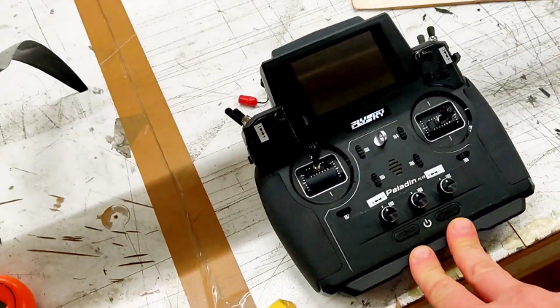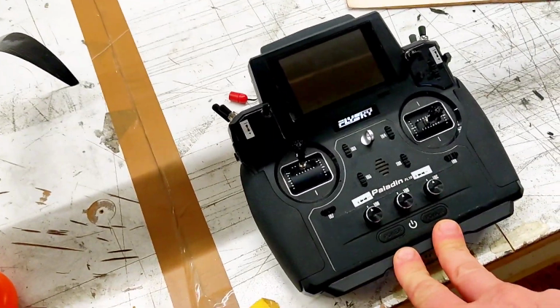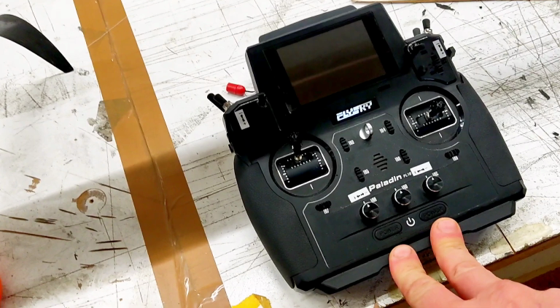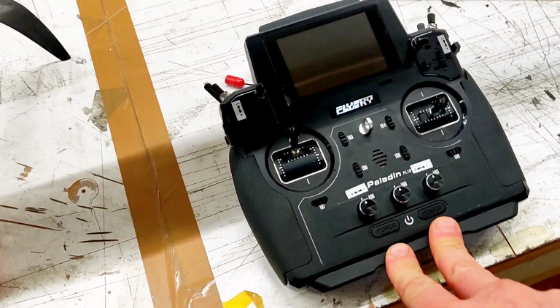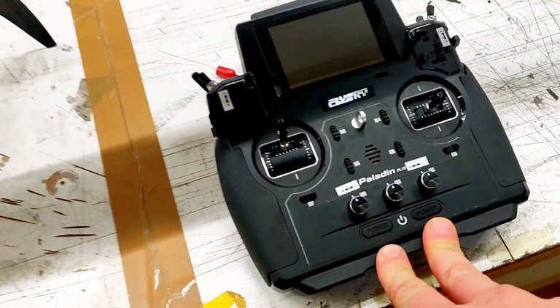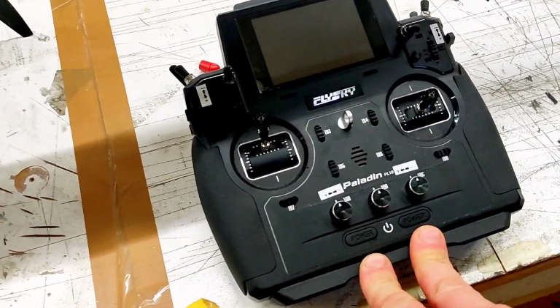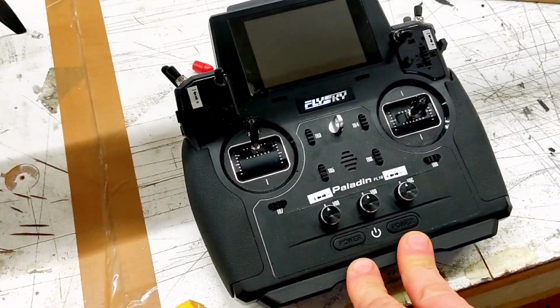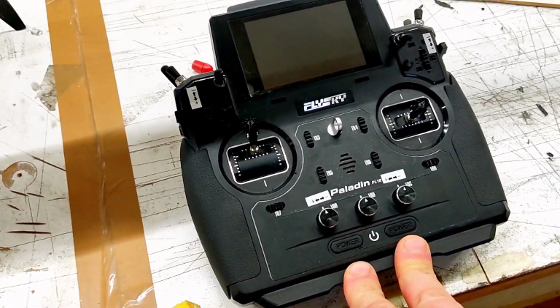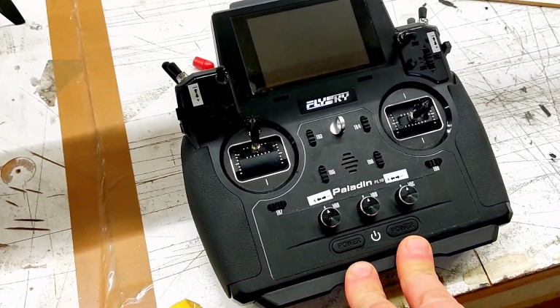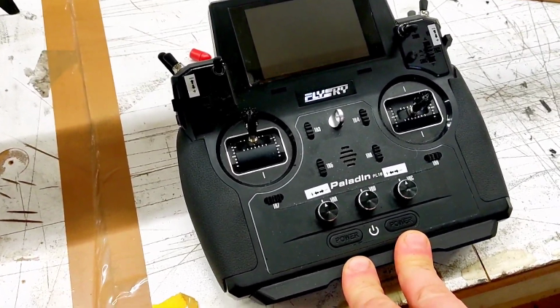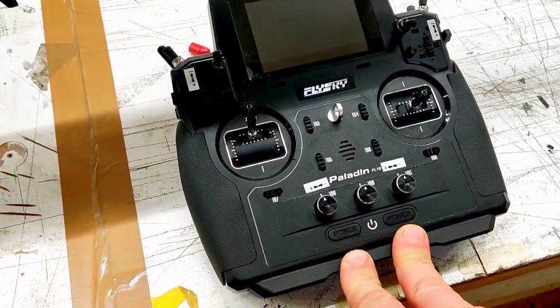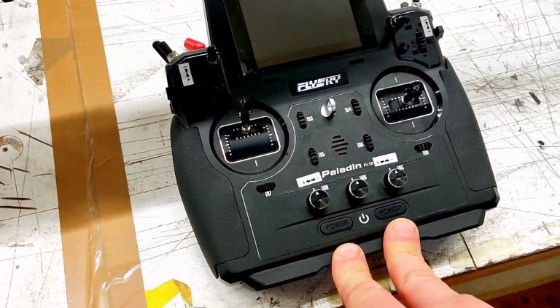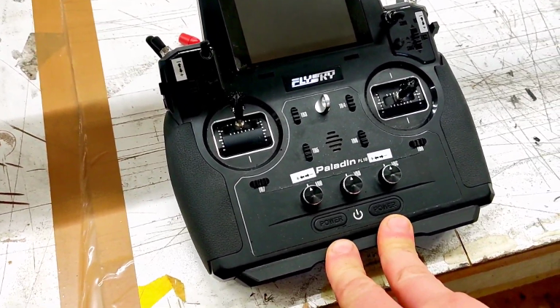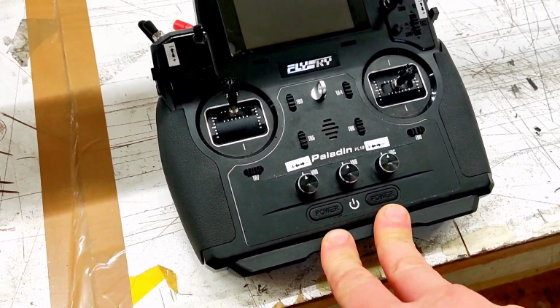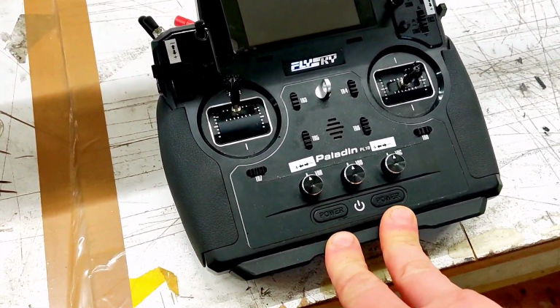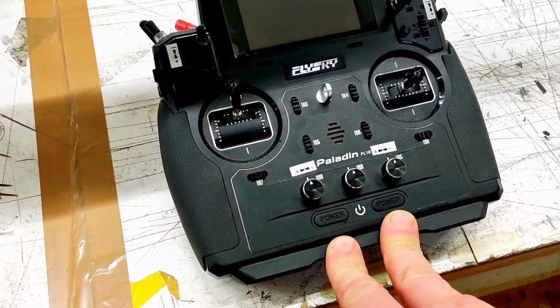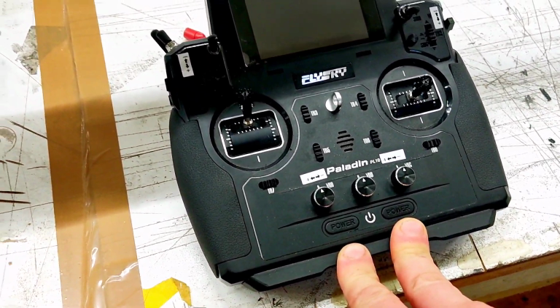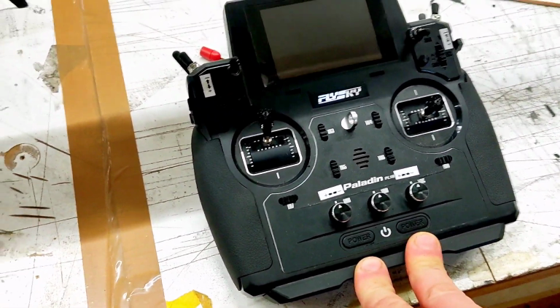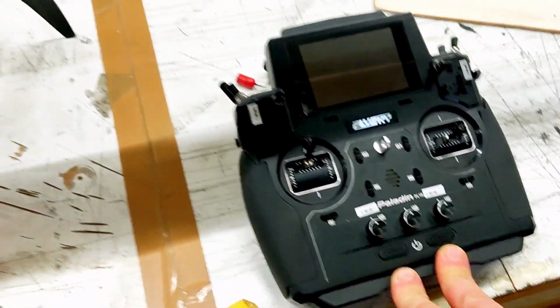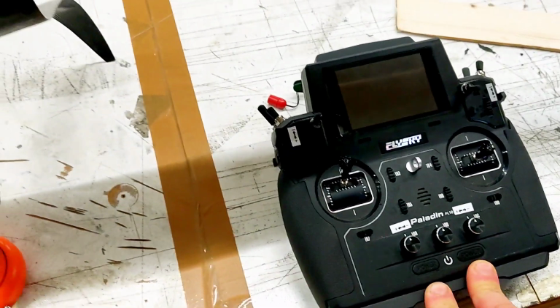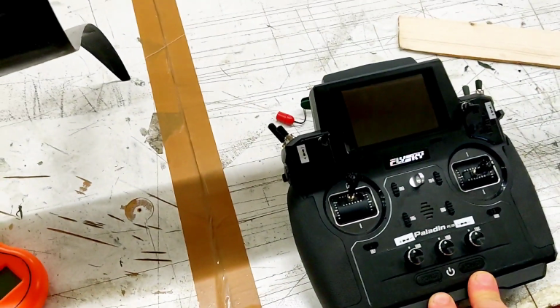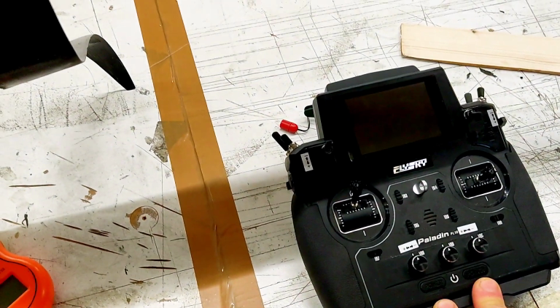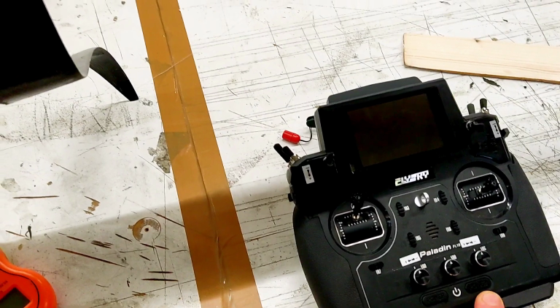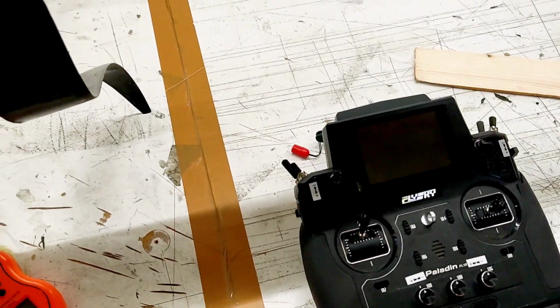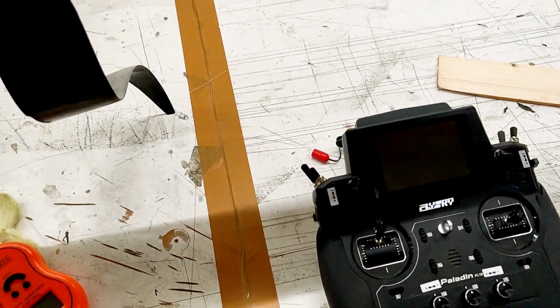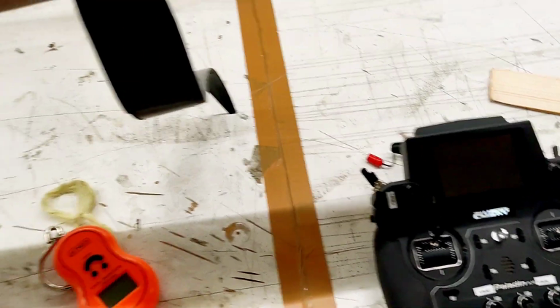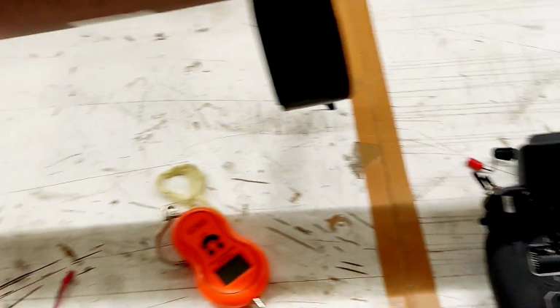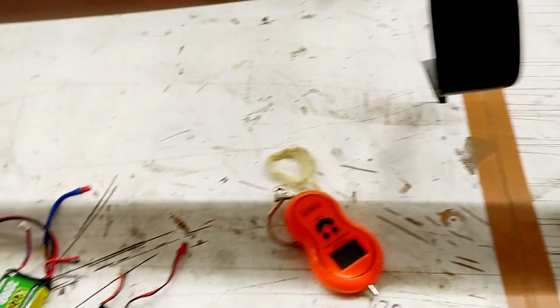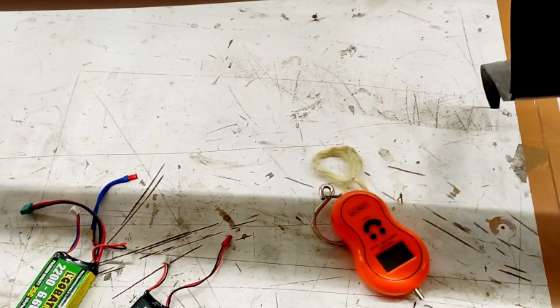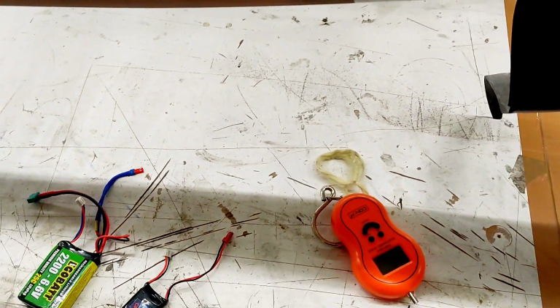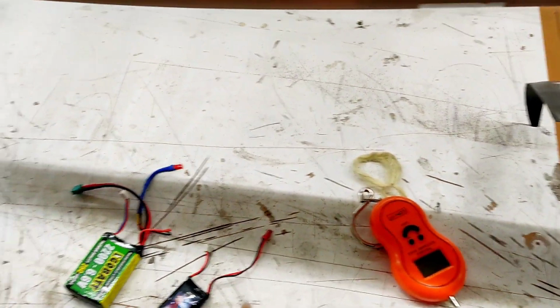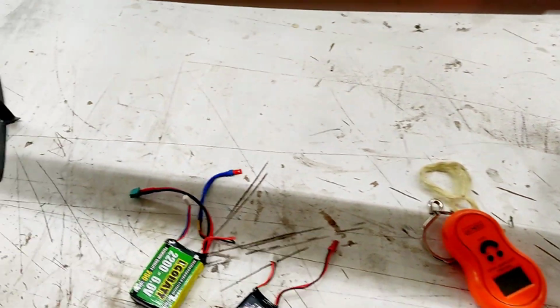As a radio I'm using the Flysky Paladin PL18. It's a fairly cheap radio but it works for me.